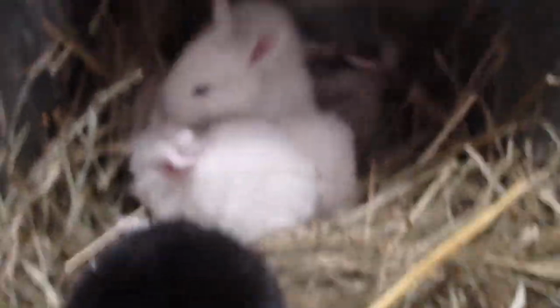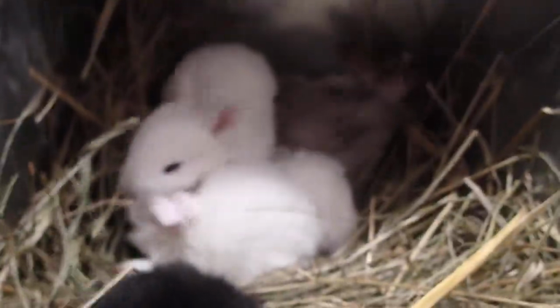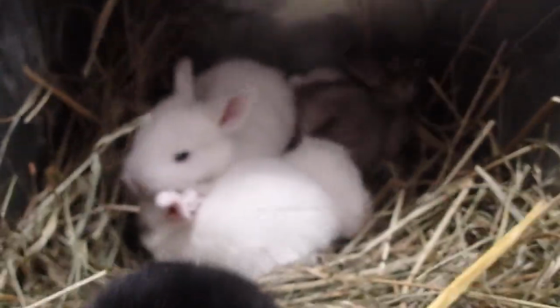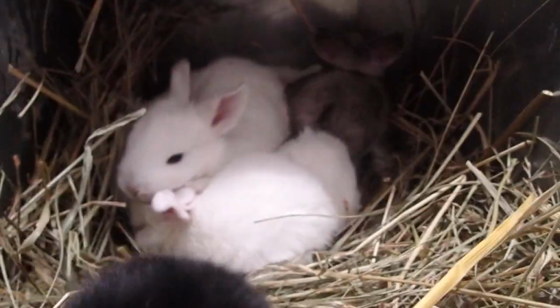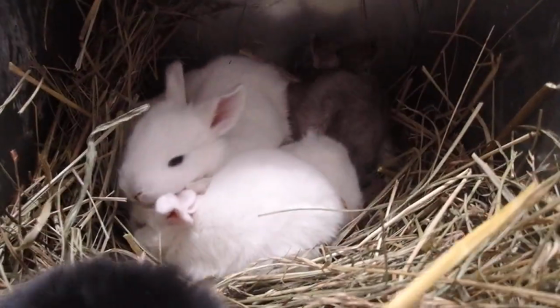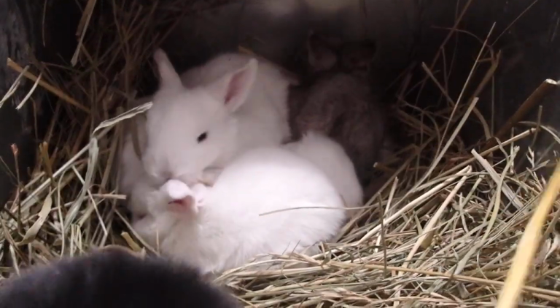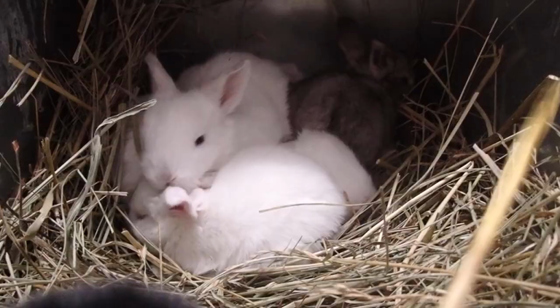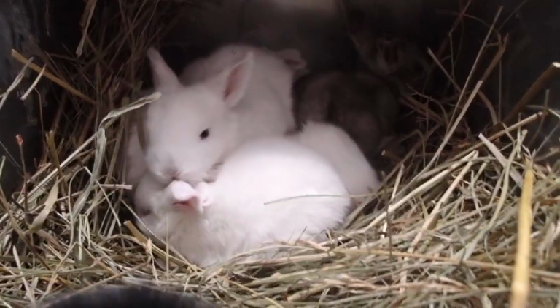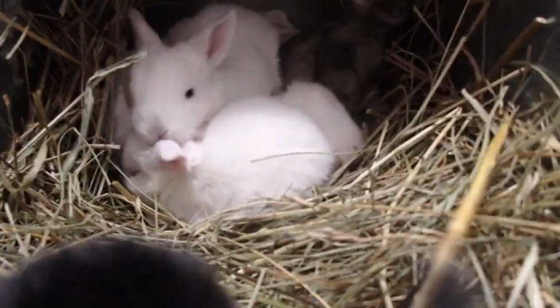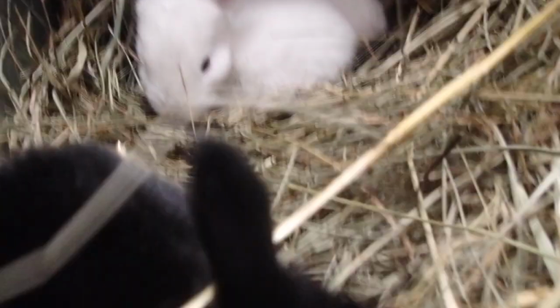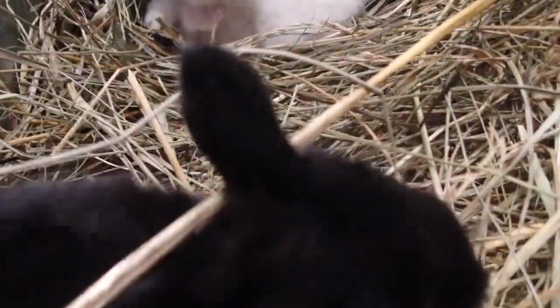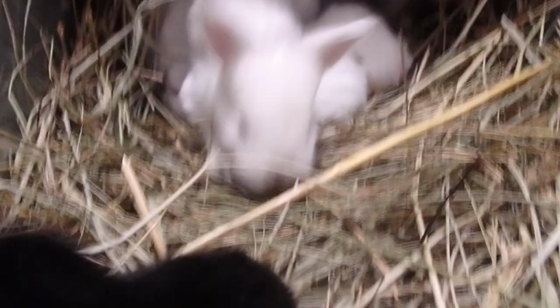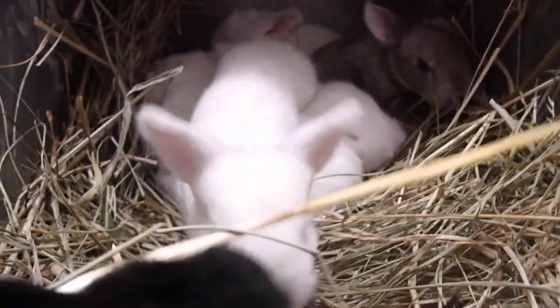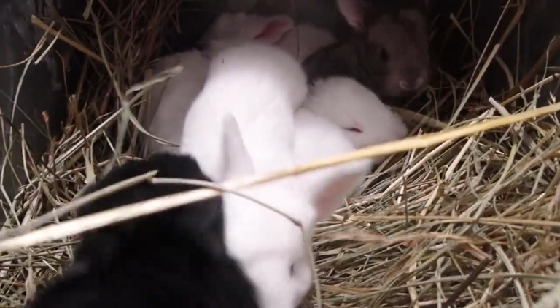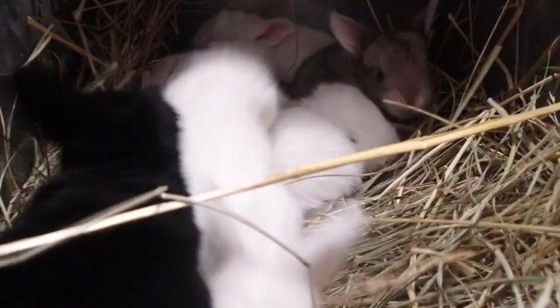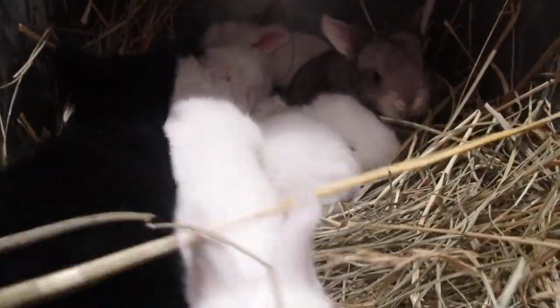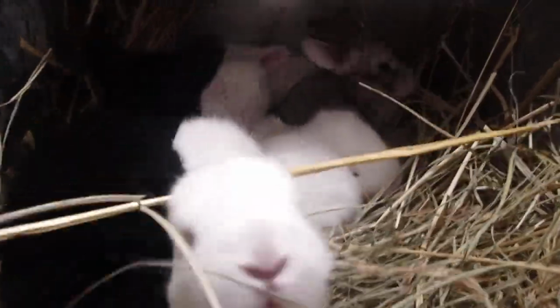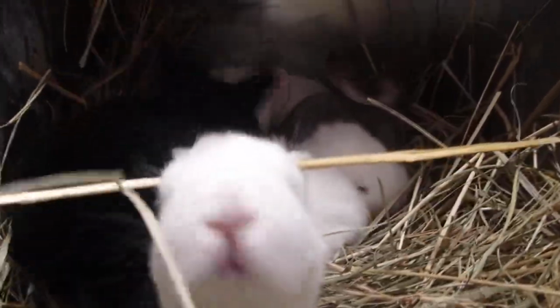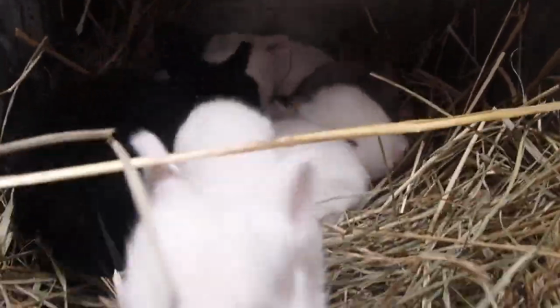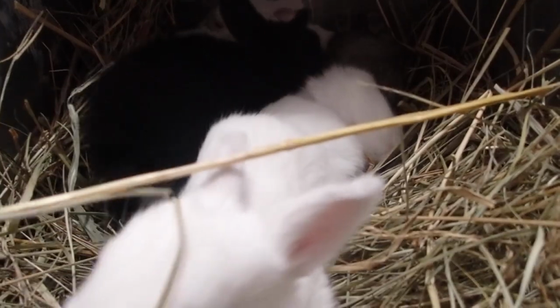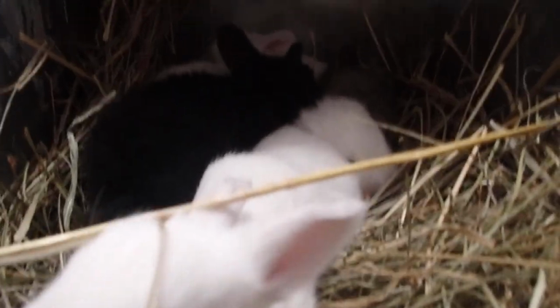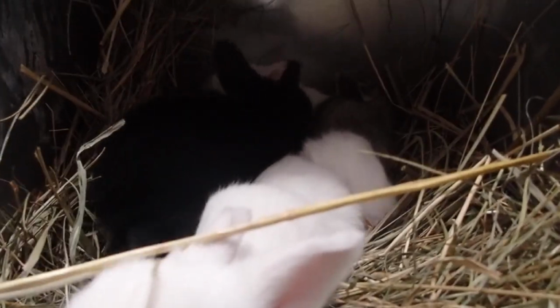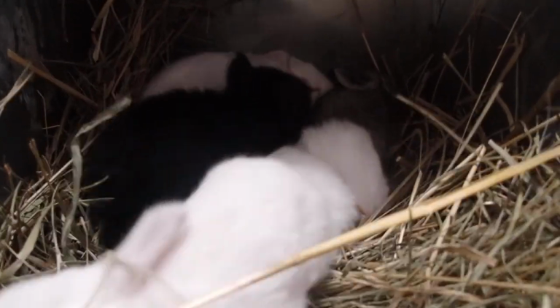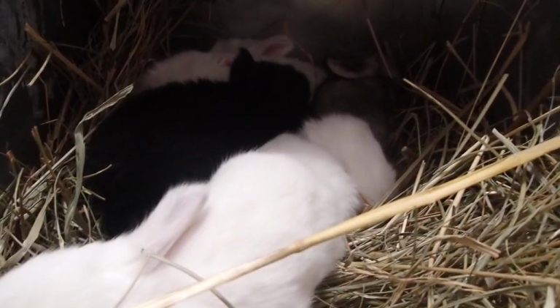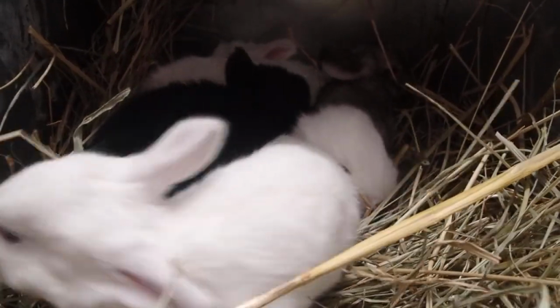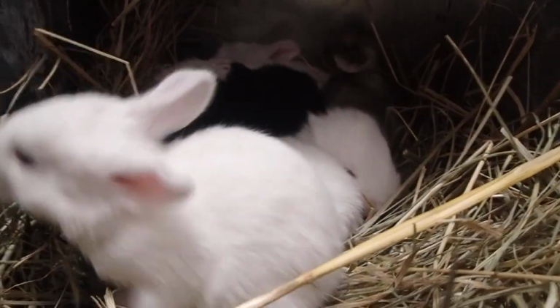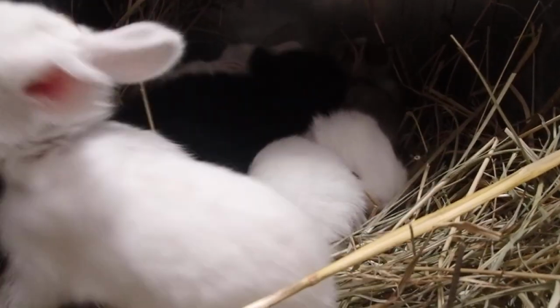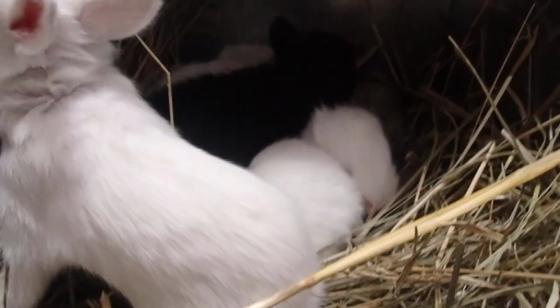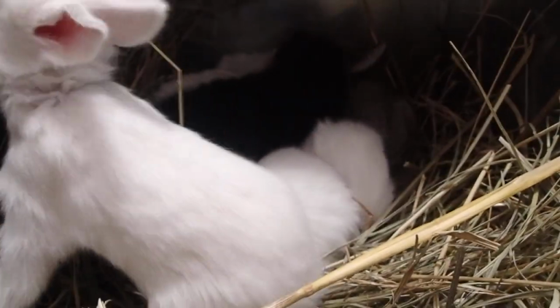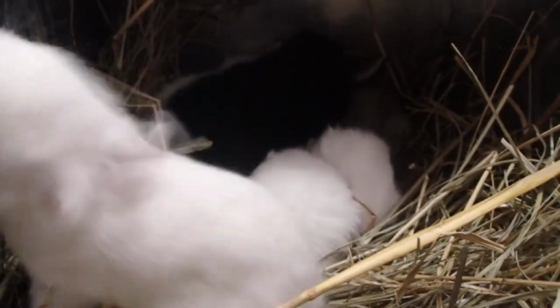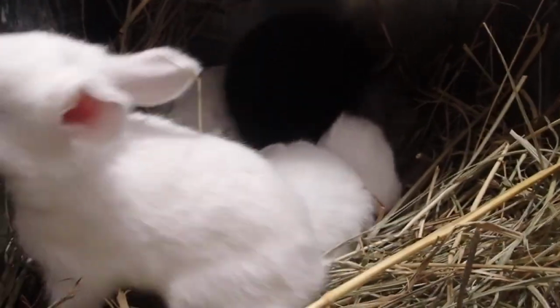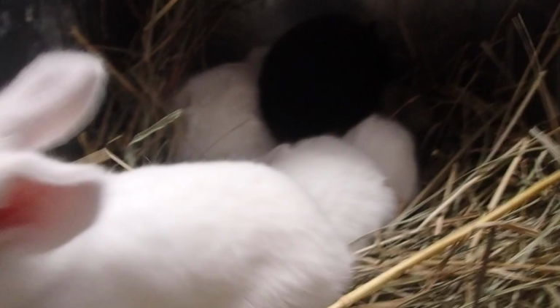This is a litter of our French Angoras in the nesting box. They are about two weeks old. They'll be coming out permanently soon, but for now they like staying in there.